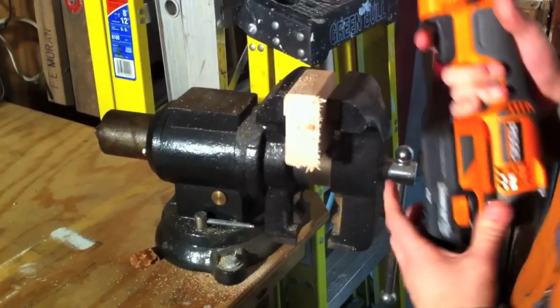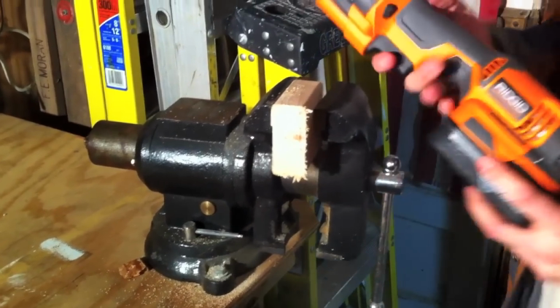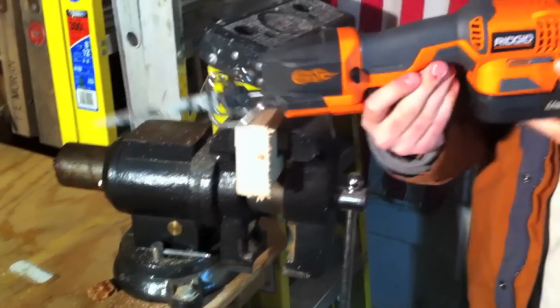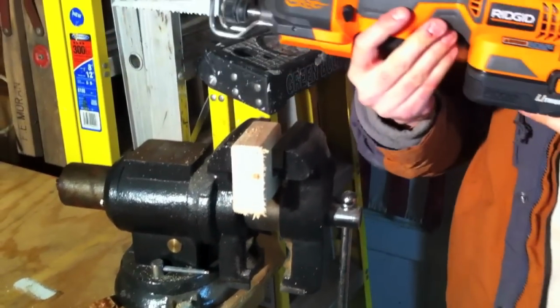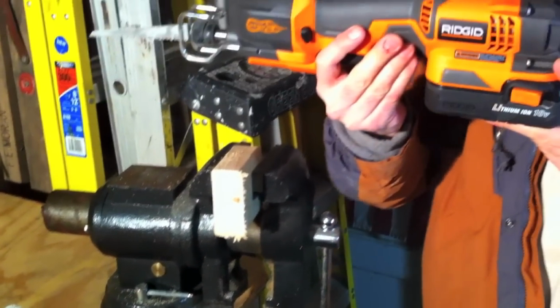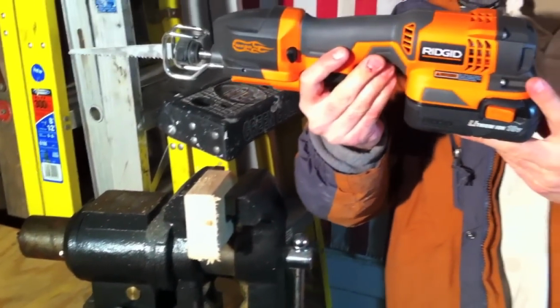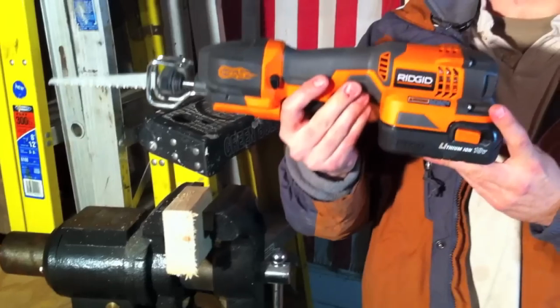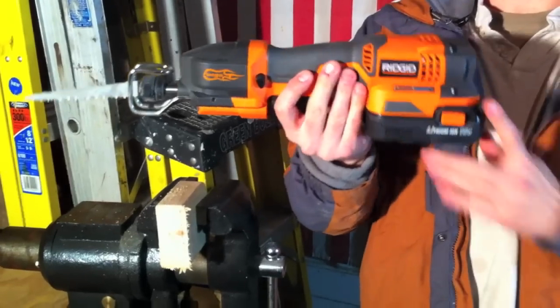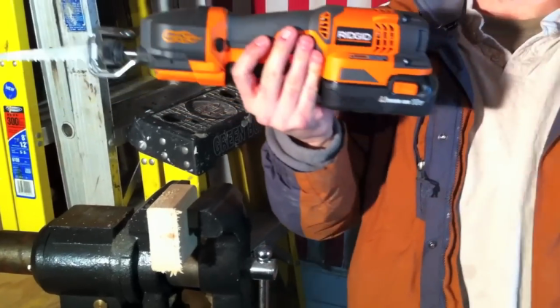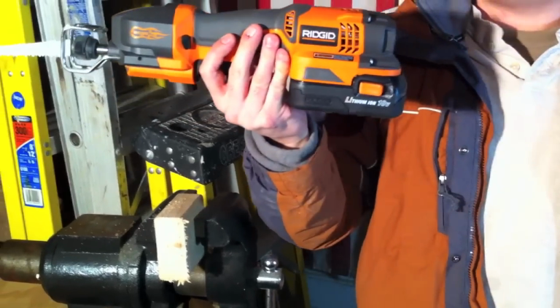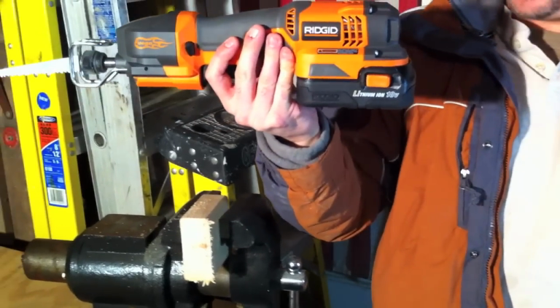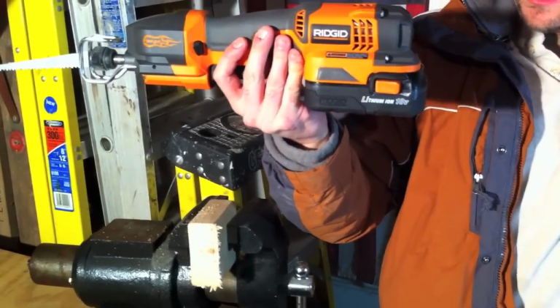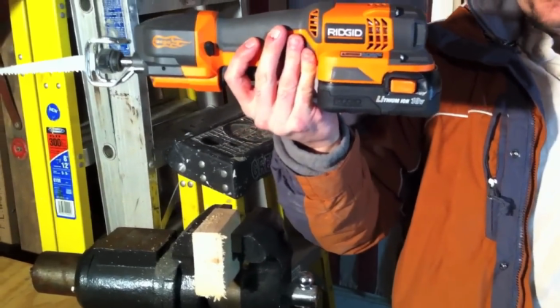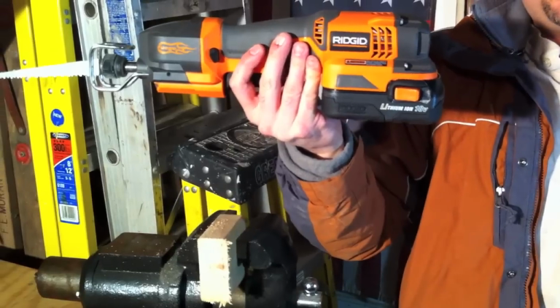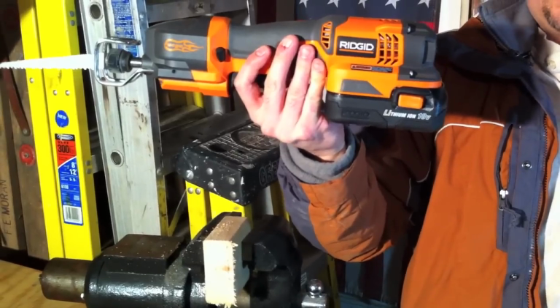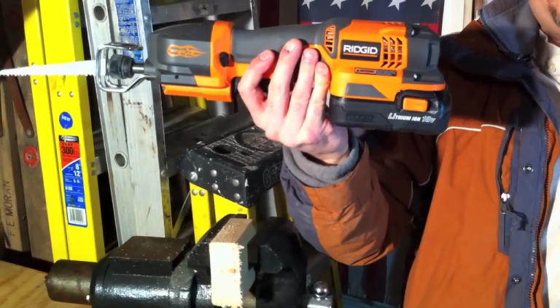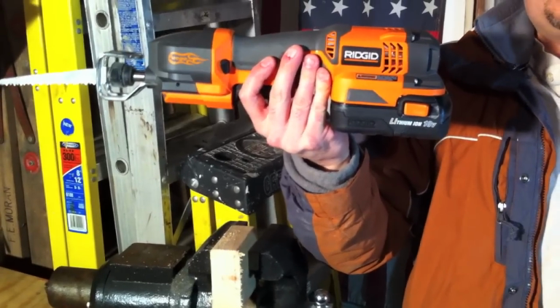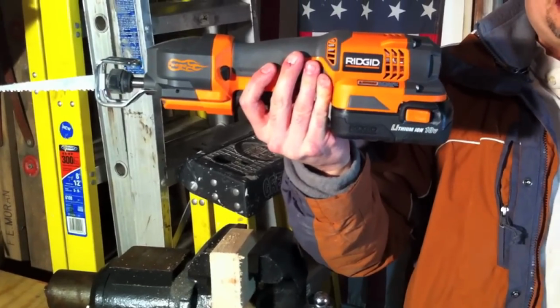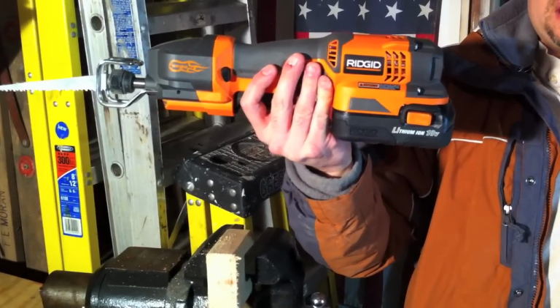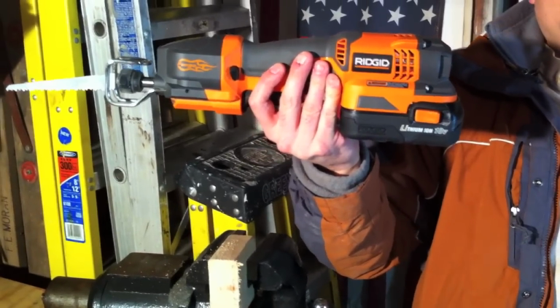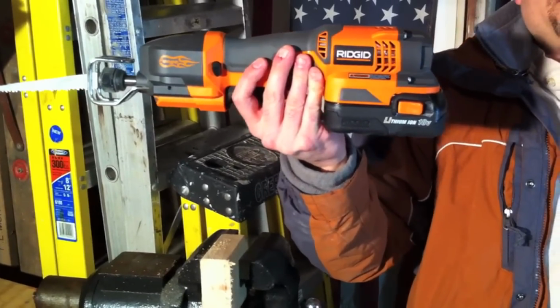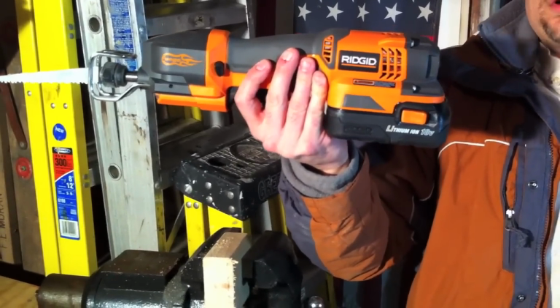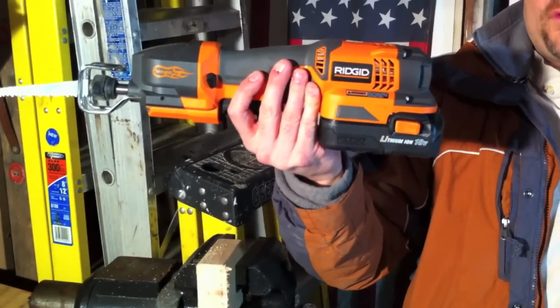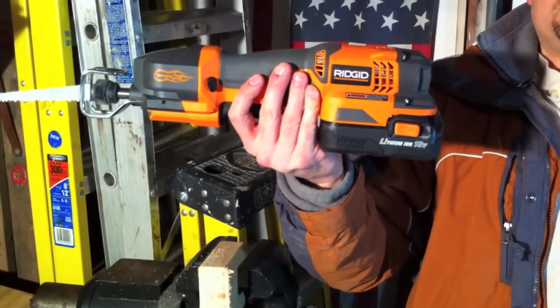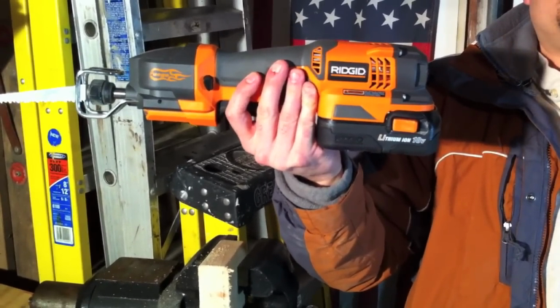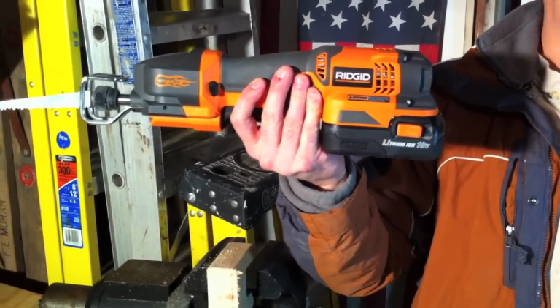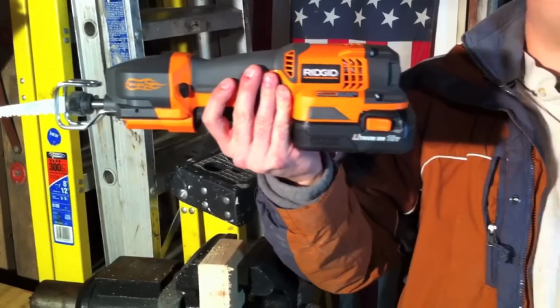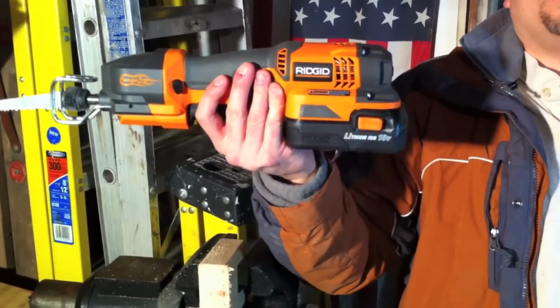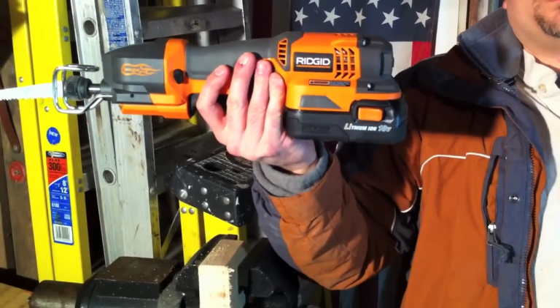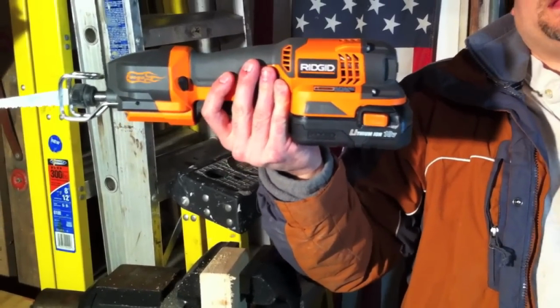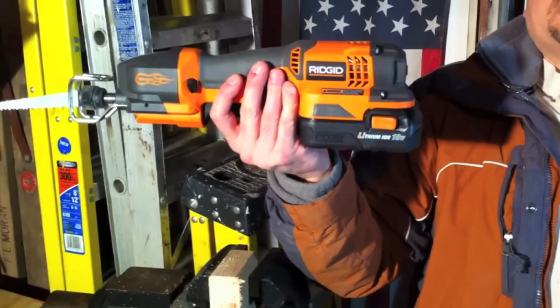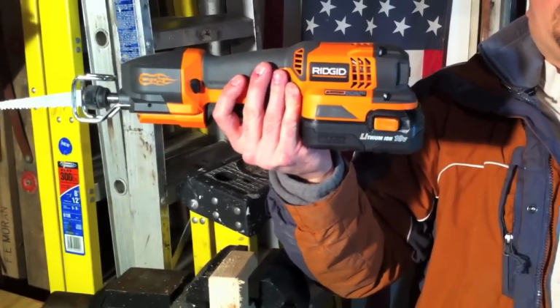And there you go. That's the RIDGID R86447 one-handed reciprocating saw. If you'd like to see more of this tool, you can visit us at toolsinaction.com, and don't forget to enter our monthly tool giveaway on the forums.